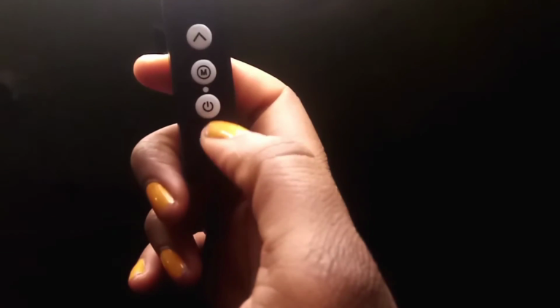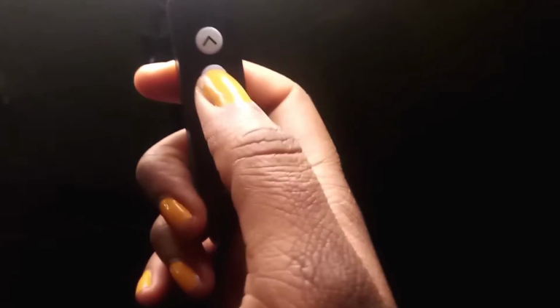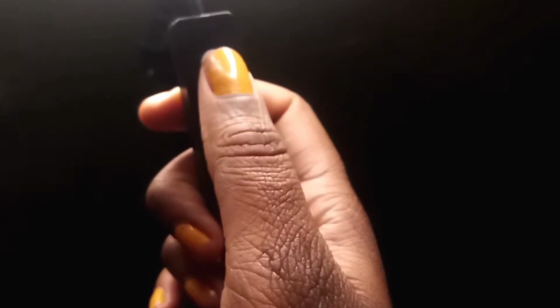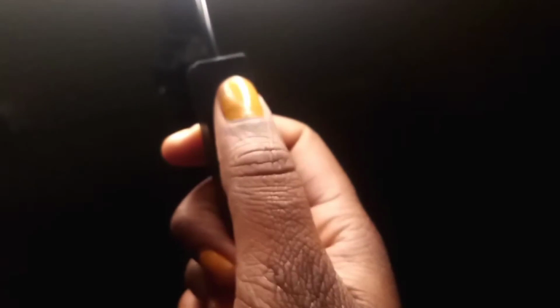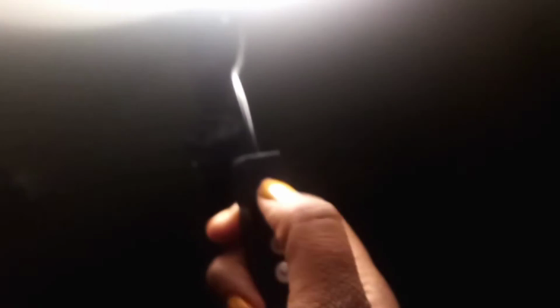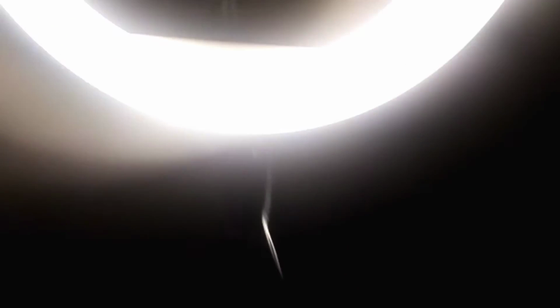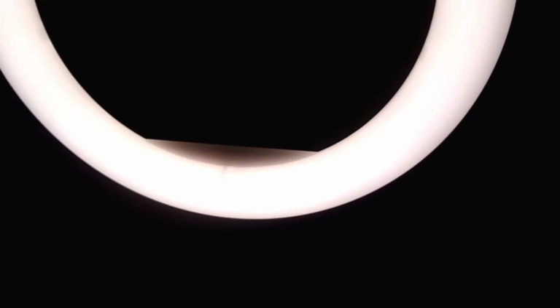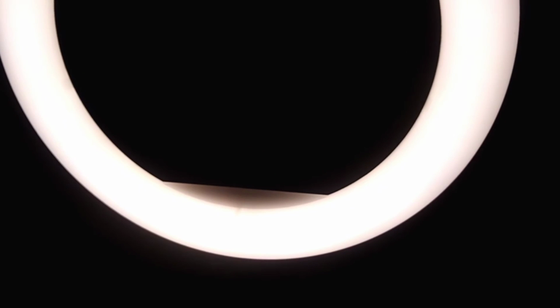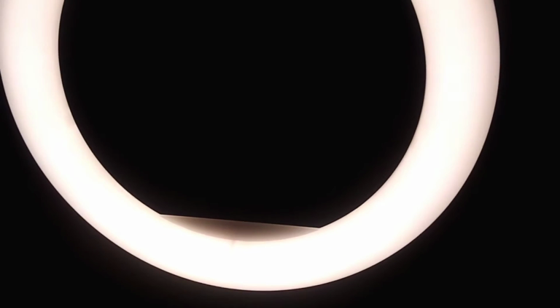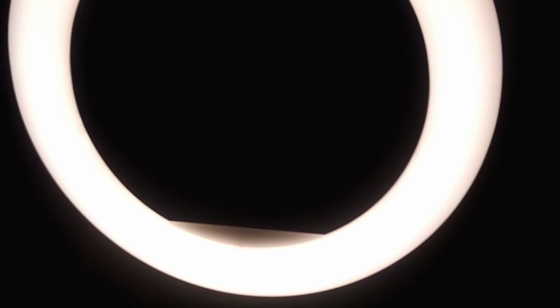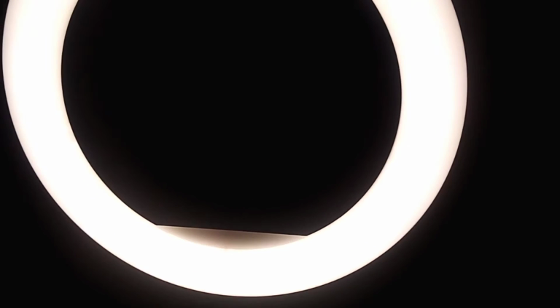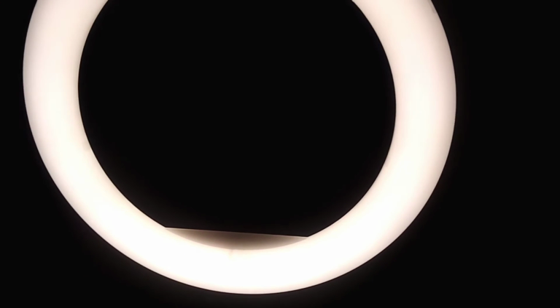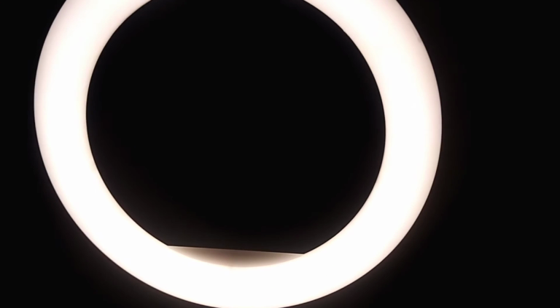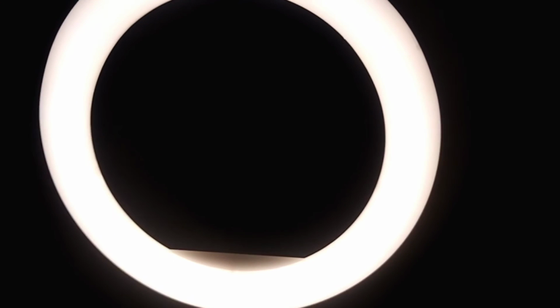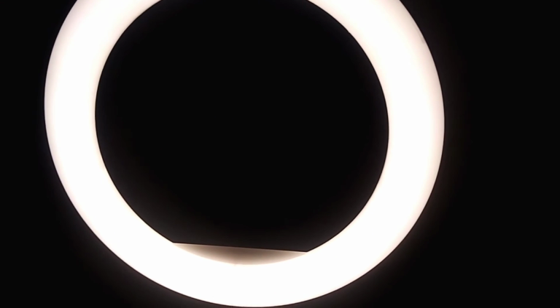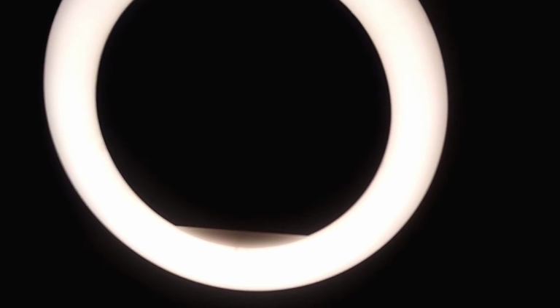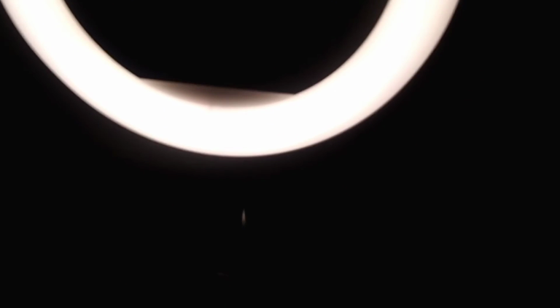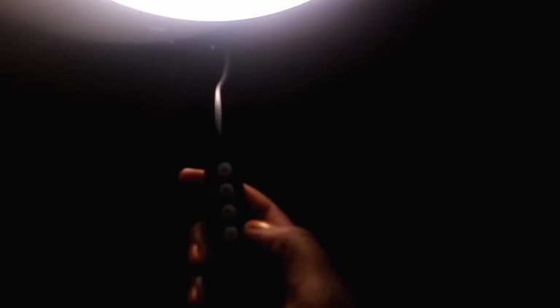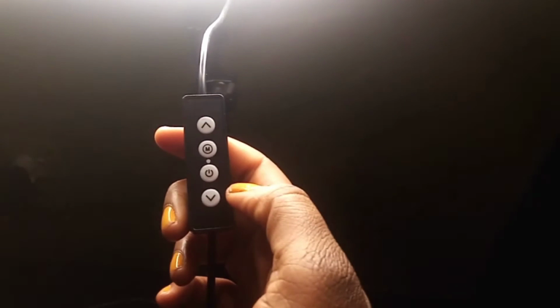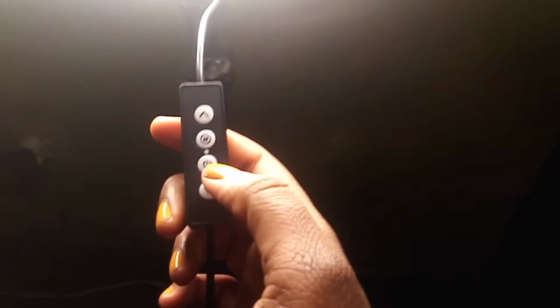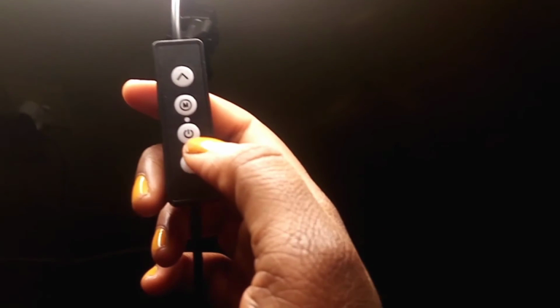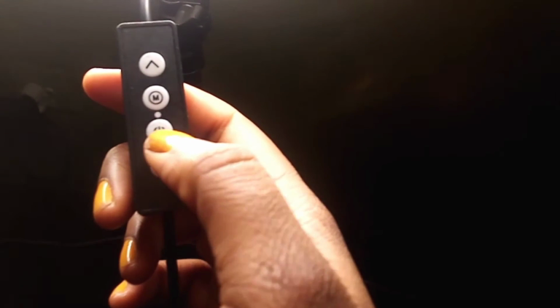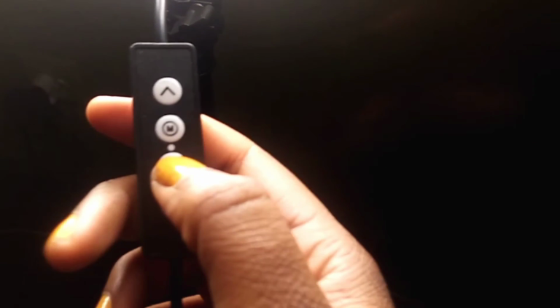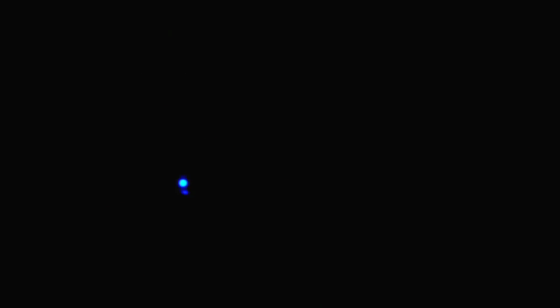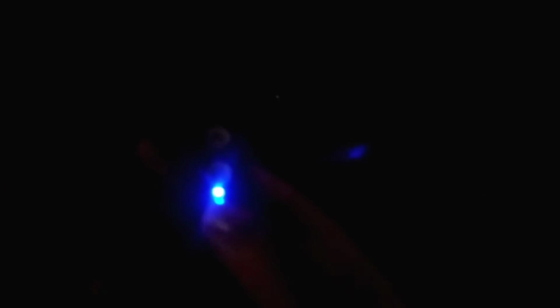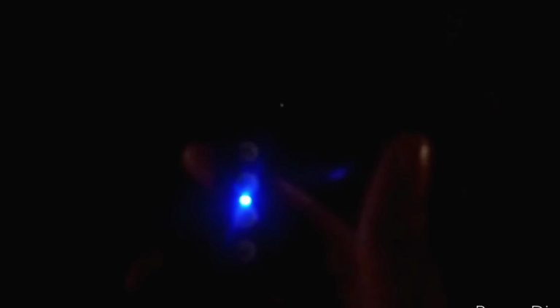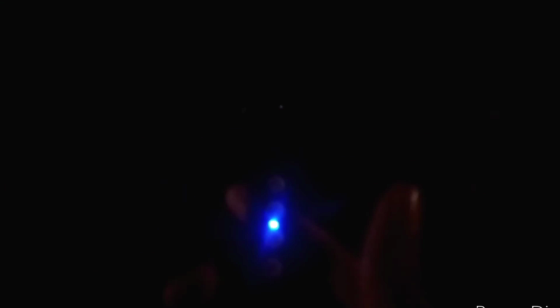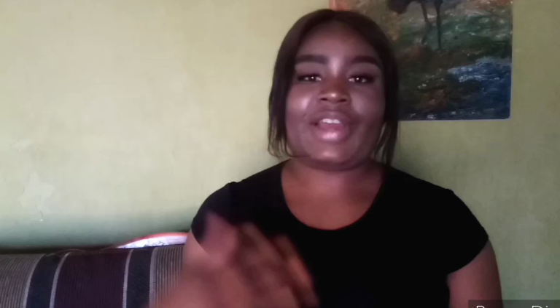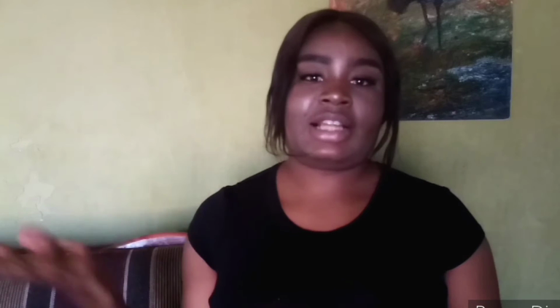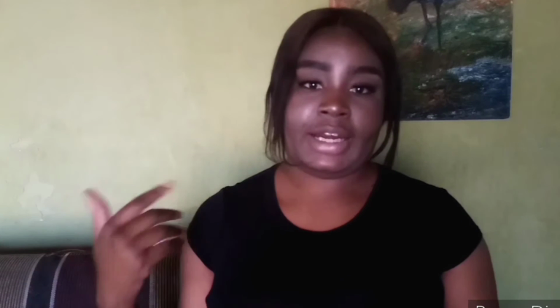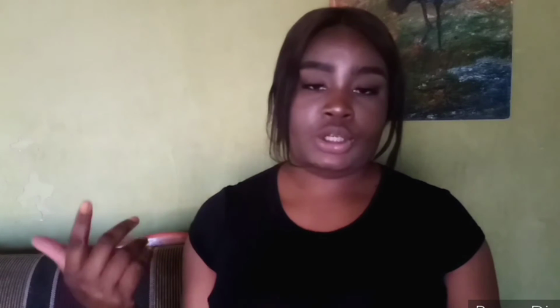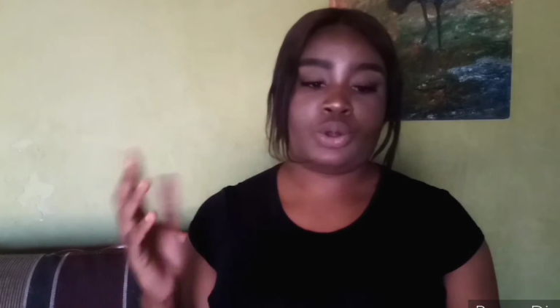This is where we decrease the brightness and you can still increase it. I don't know if you guys can see what's happening here, but yeah — you can also switch it off. That's how the ring light looks.